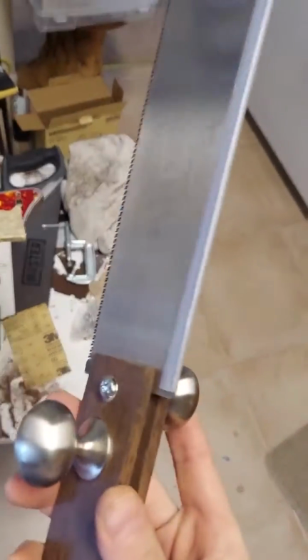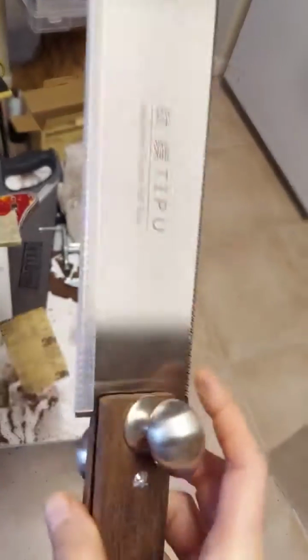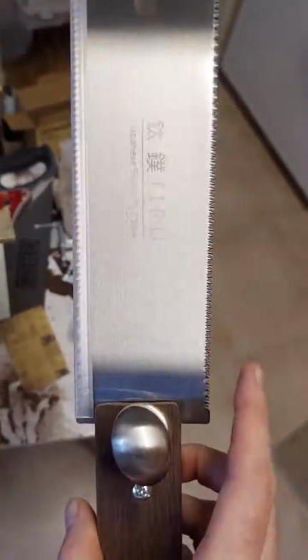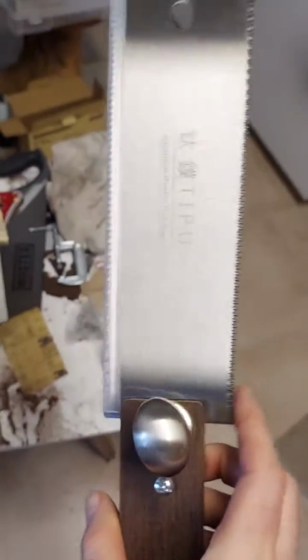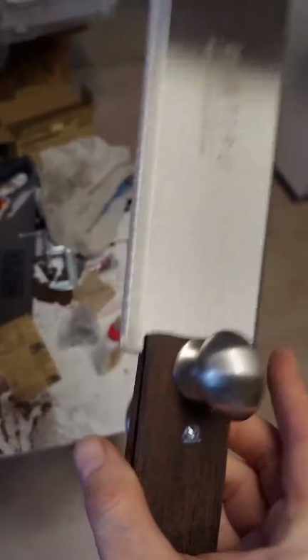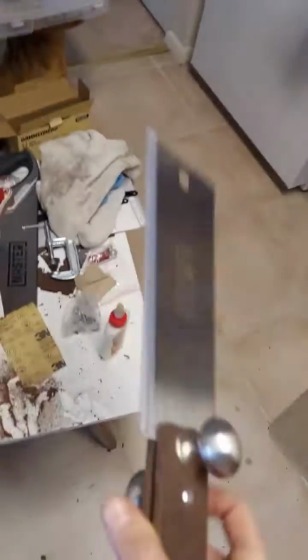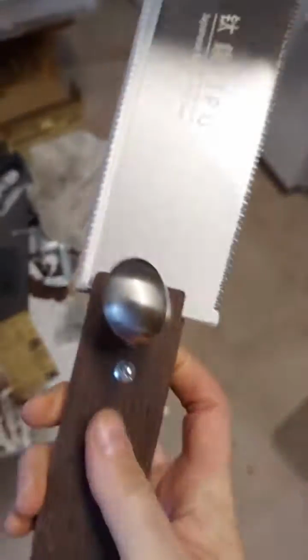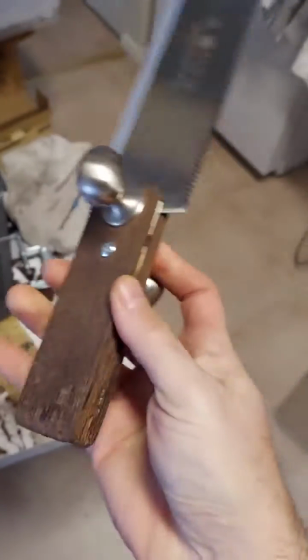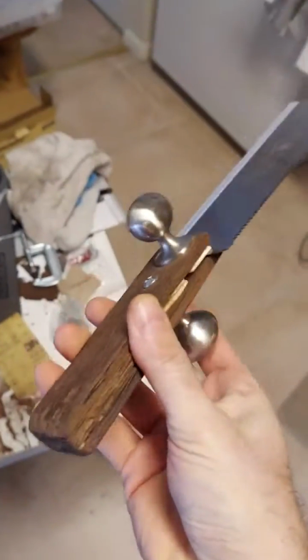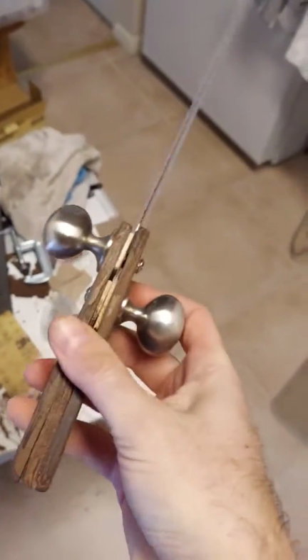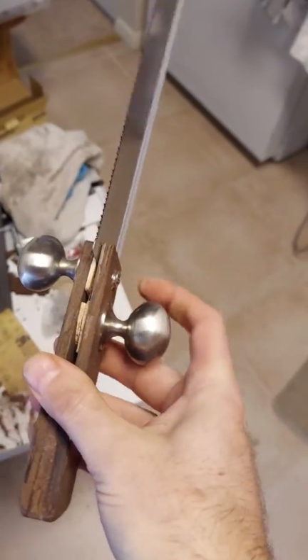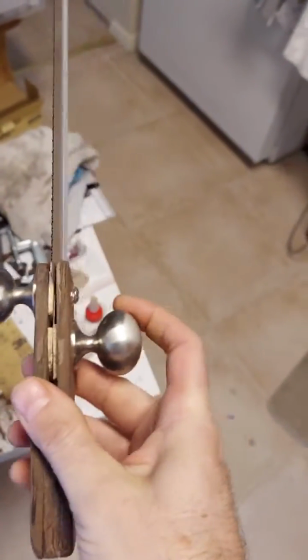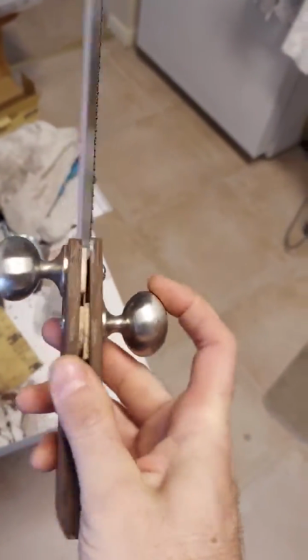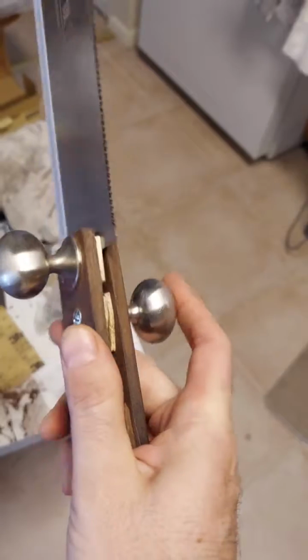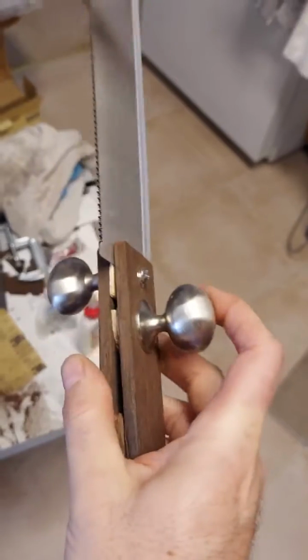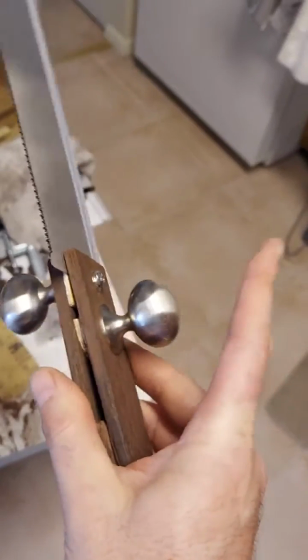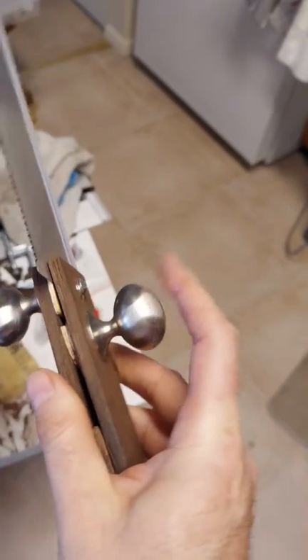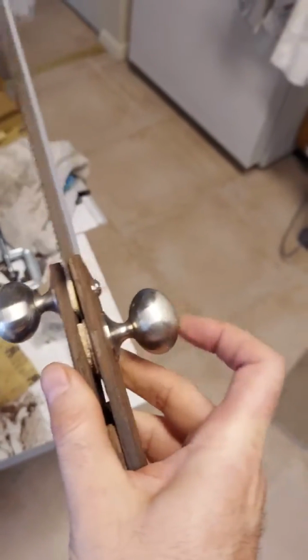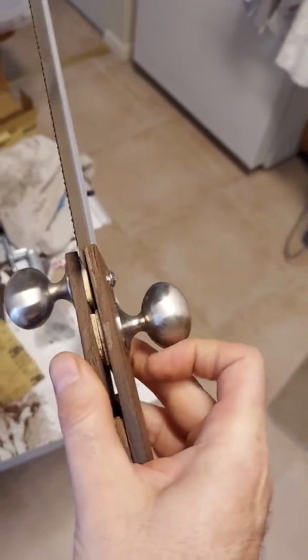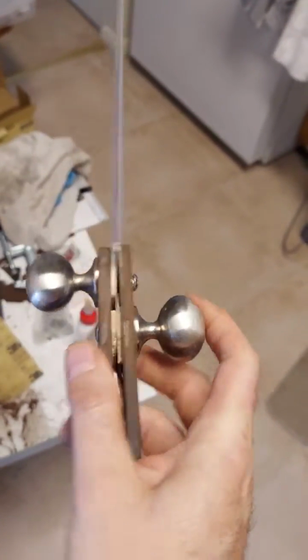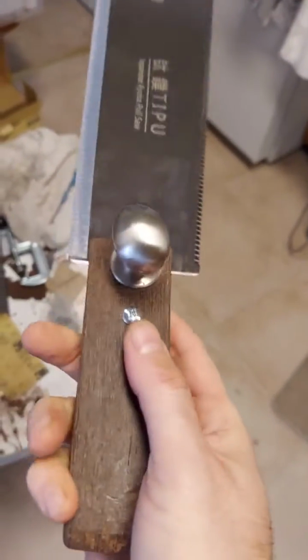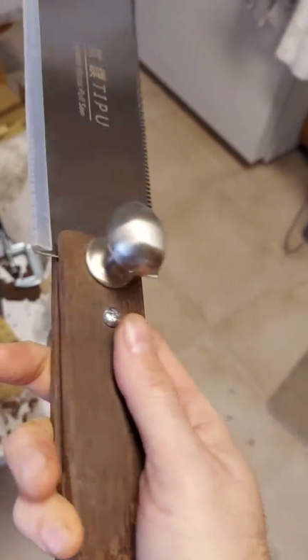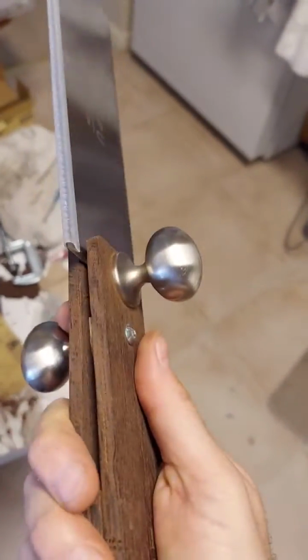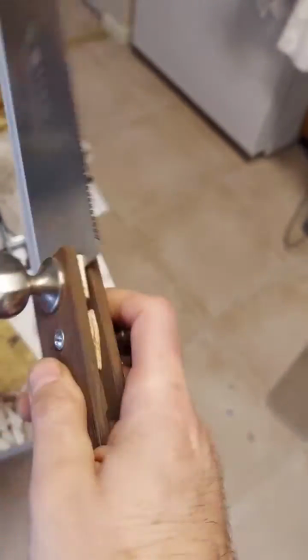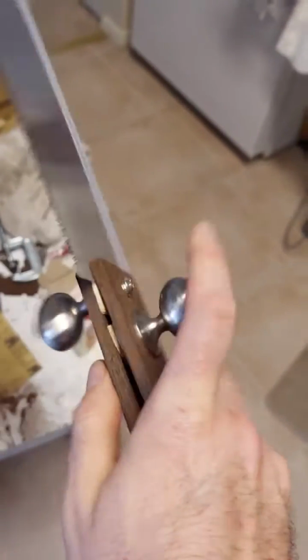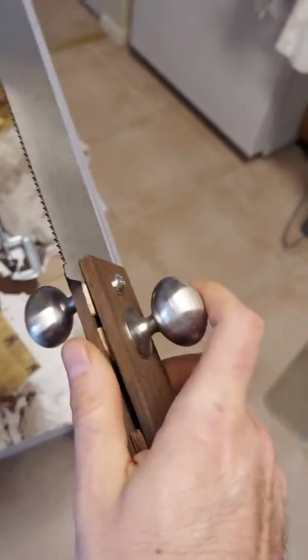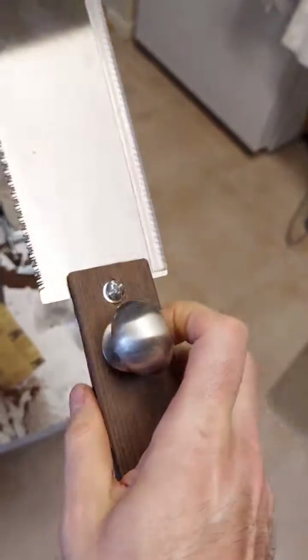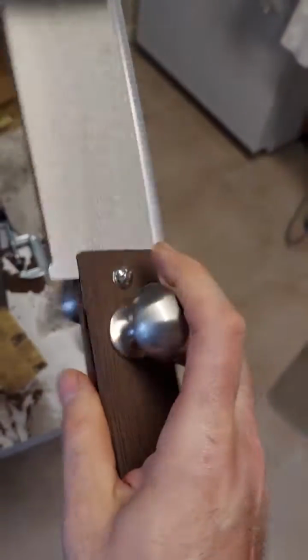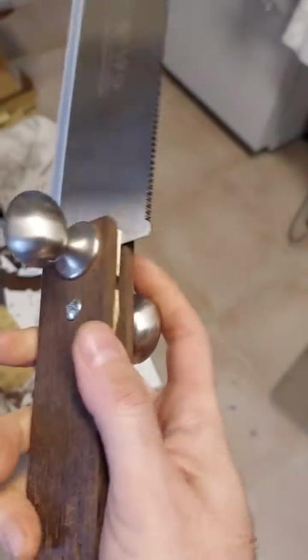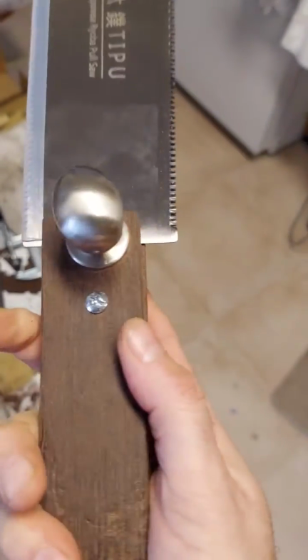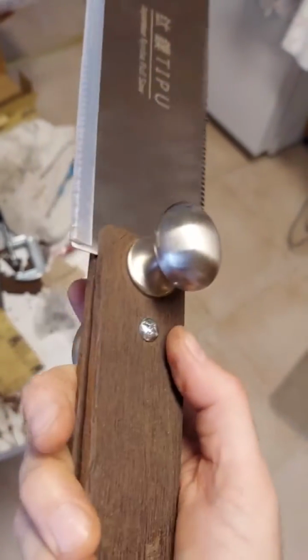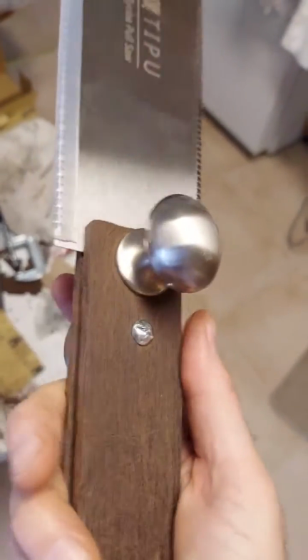So instead of sending it back, I just decided to make my own handle. And I used these knobs — drawer knobs or cabinet knobs — that I had laying around.